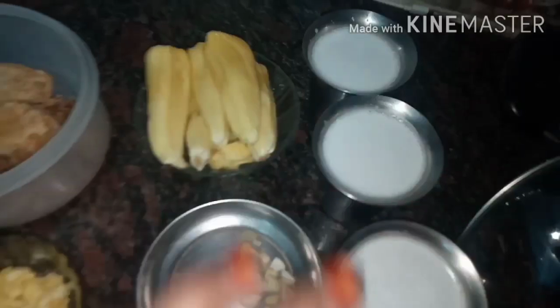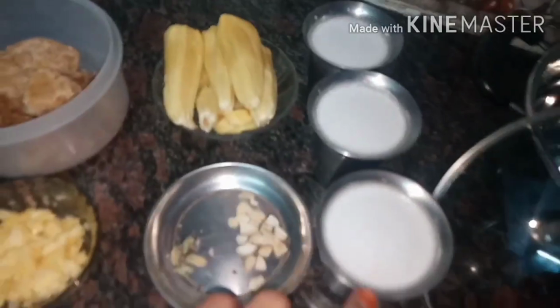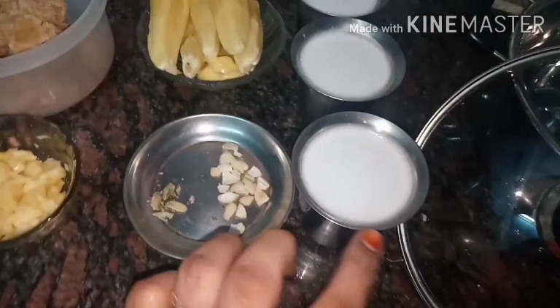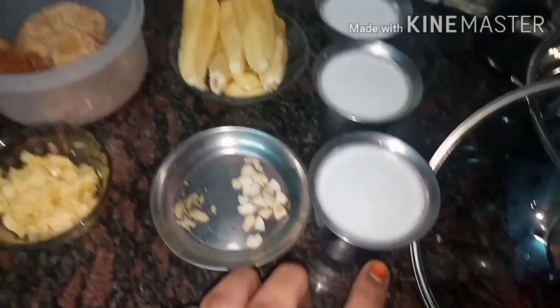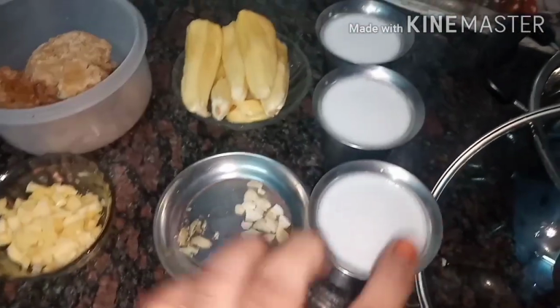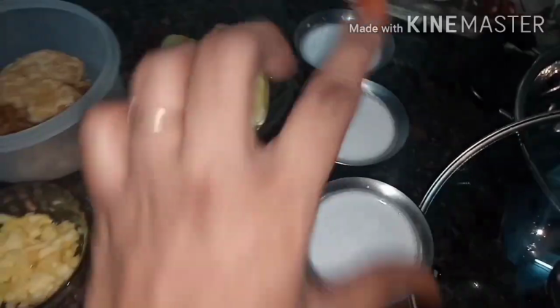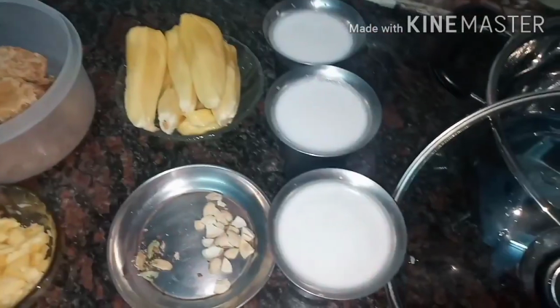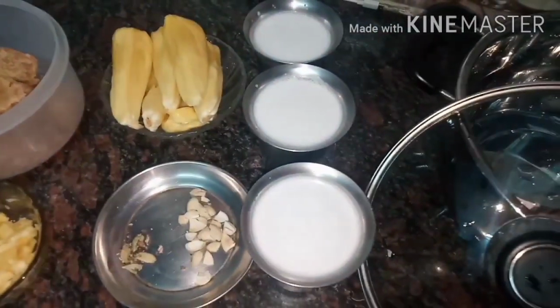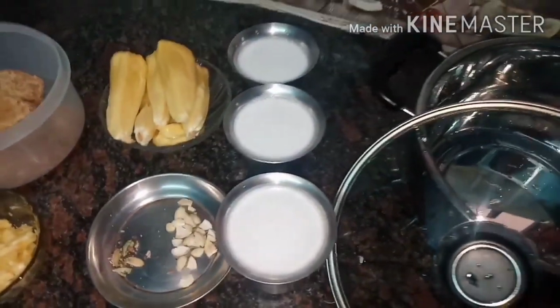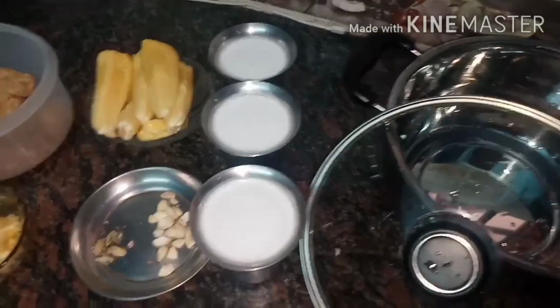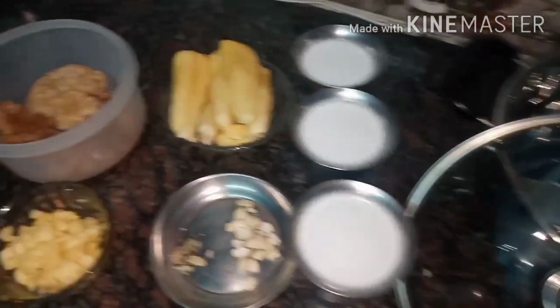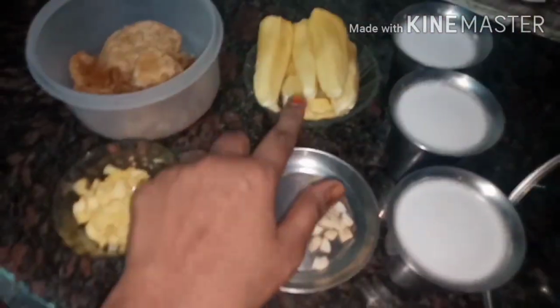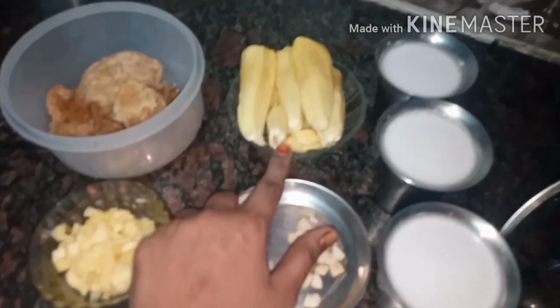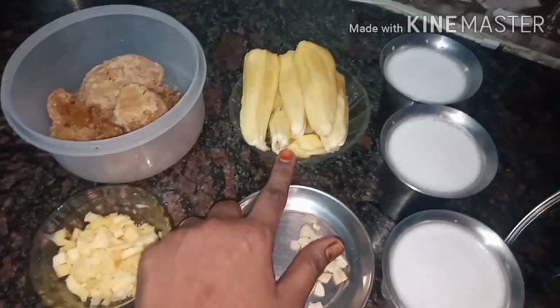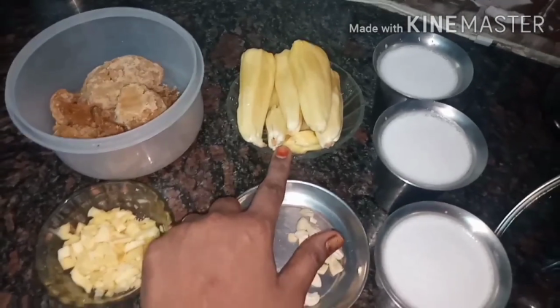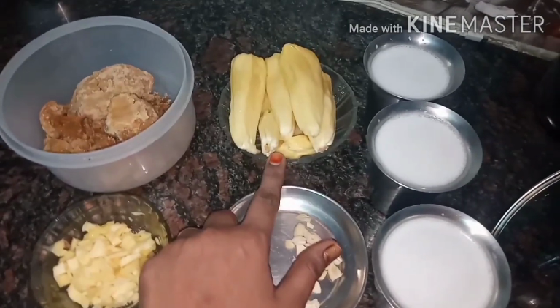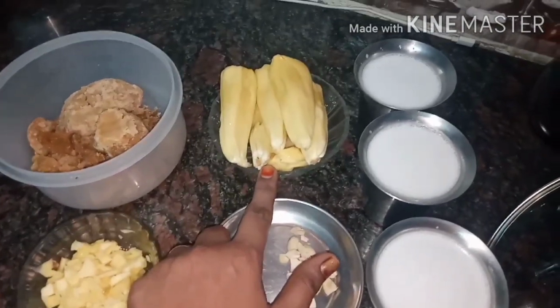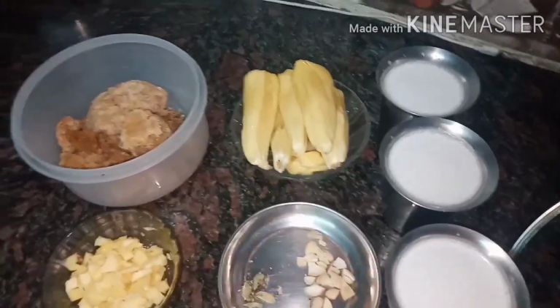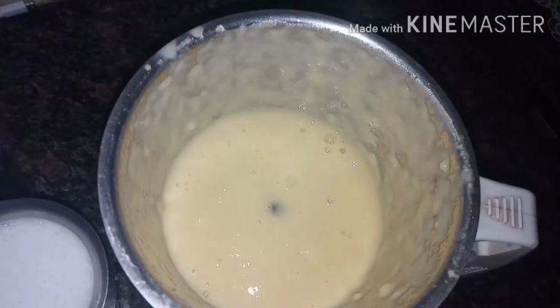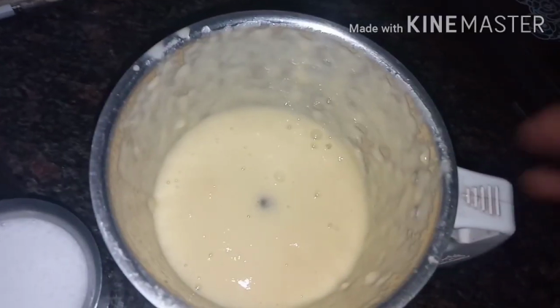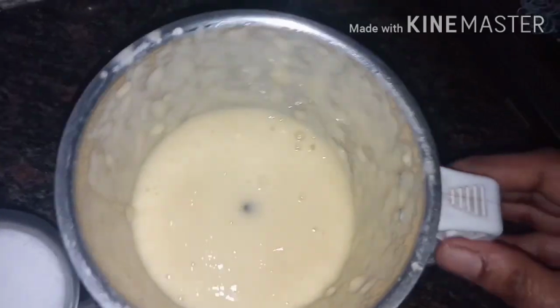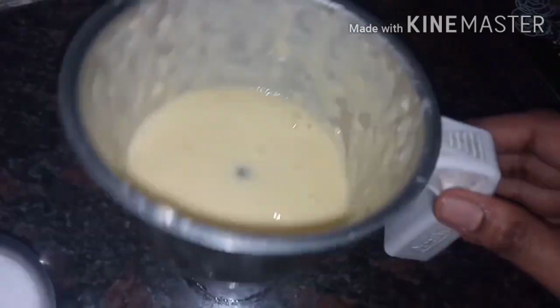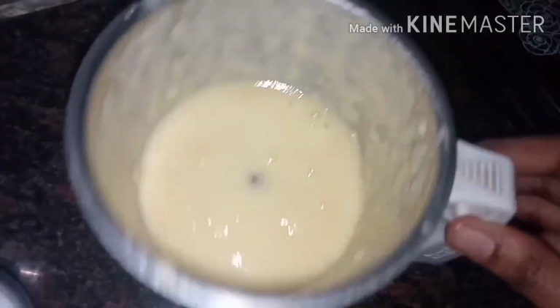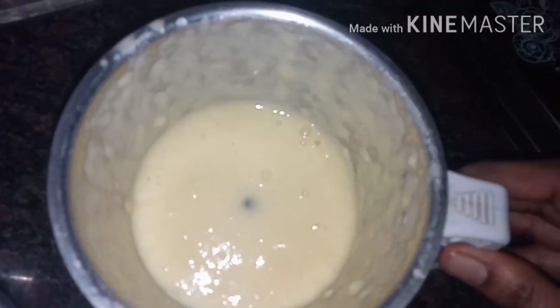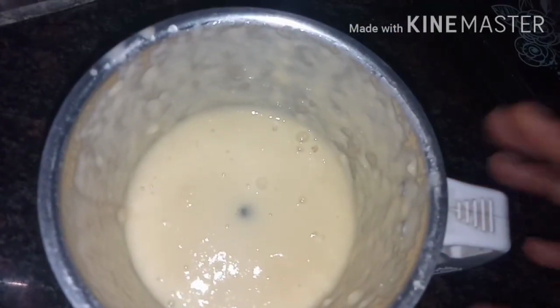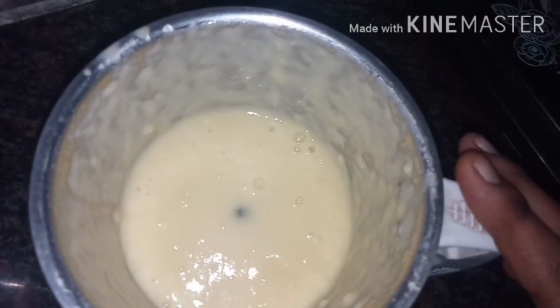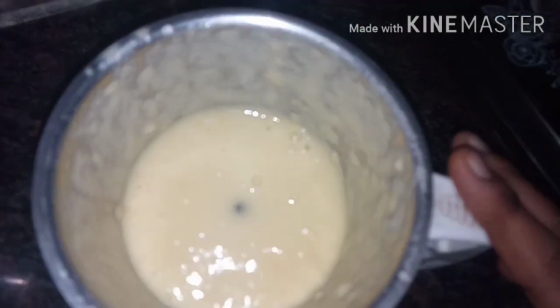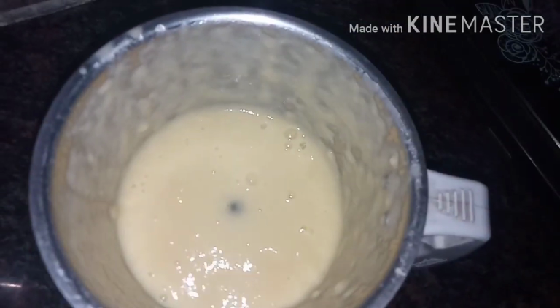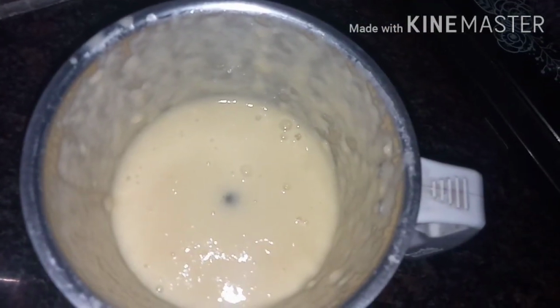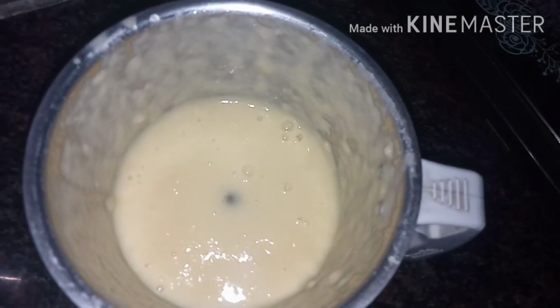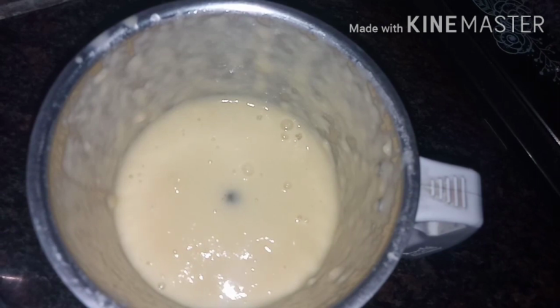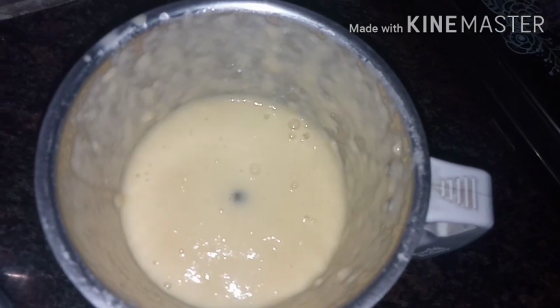One glass is 200 ml. We will paste it in a mix jar with a nice mix. Next, we will paste it in a bit.